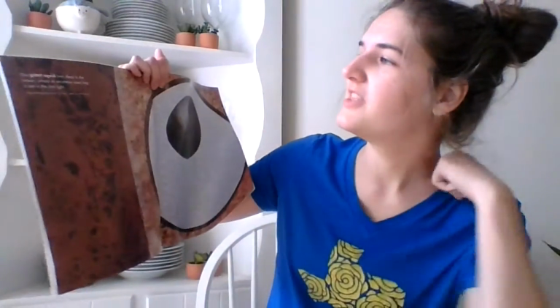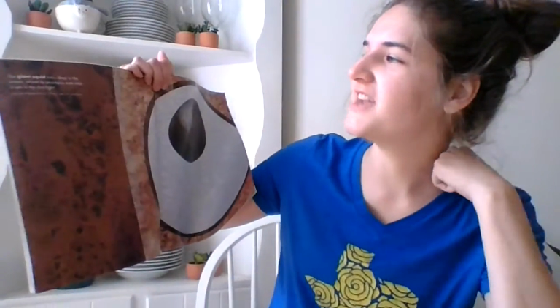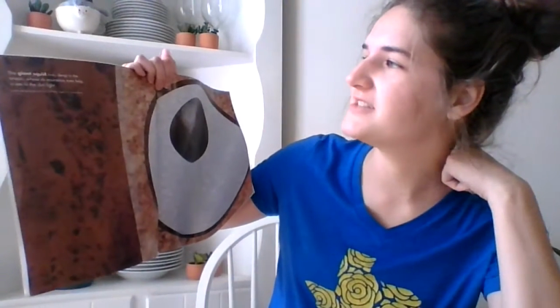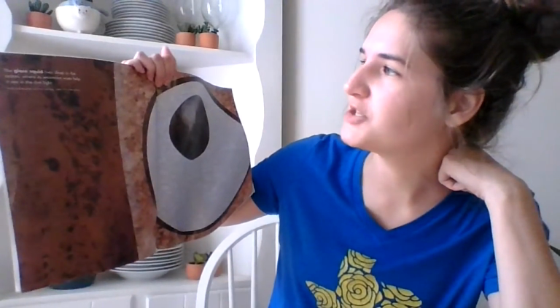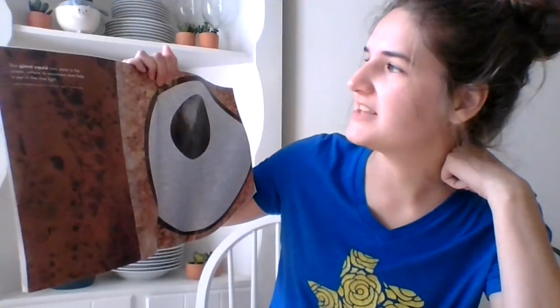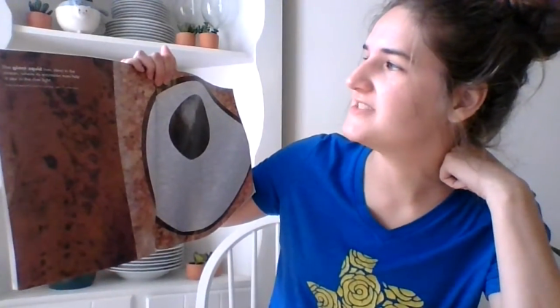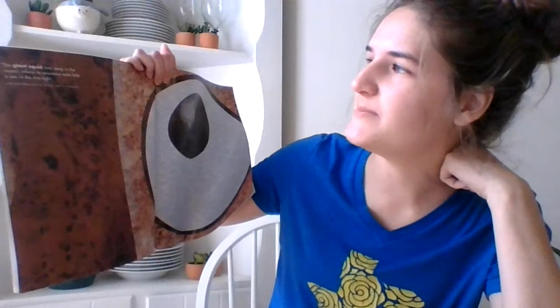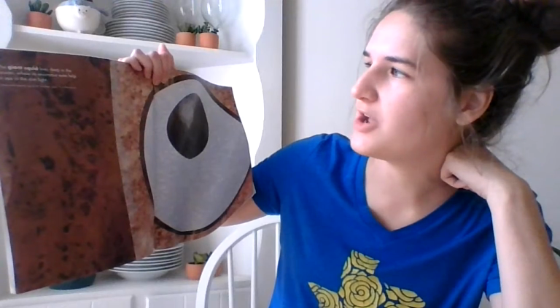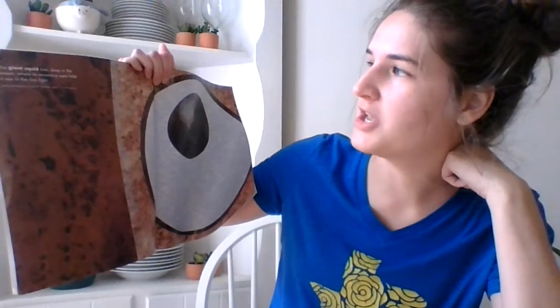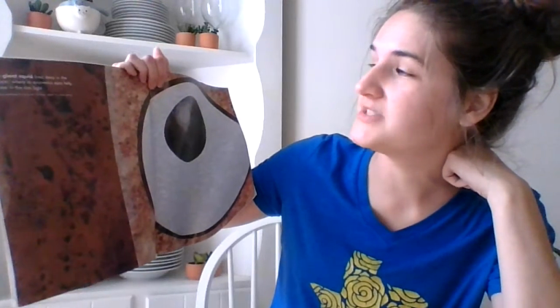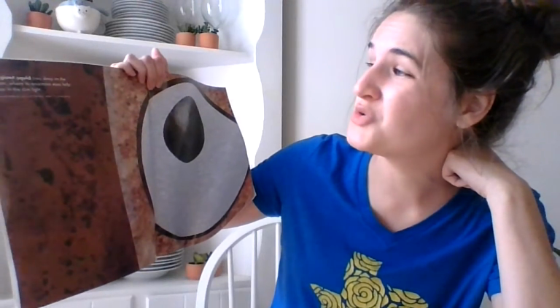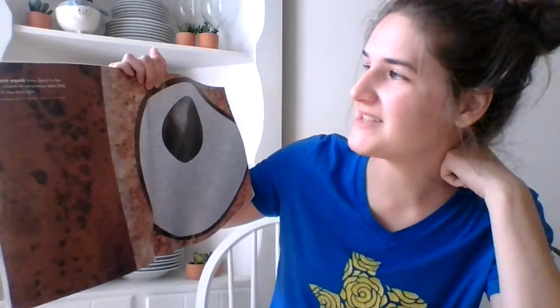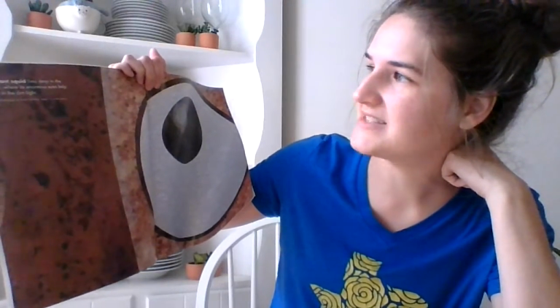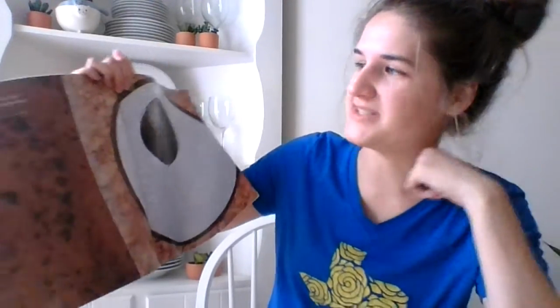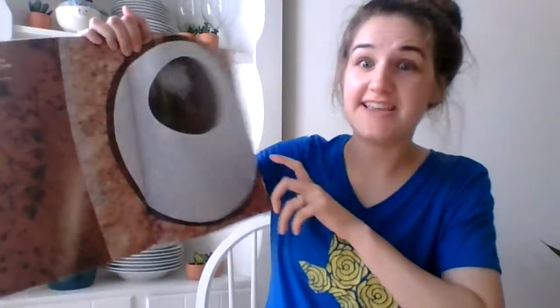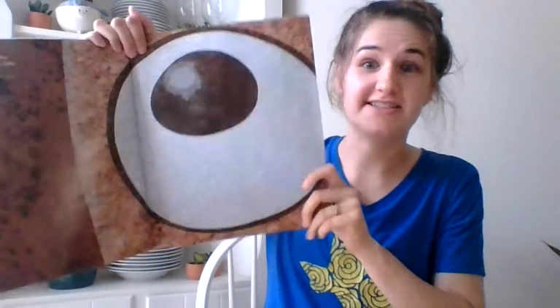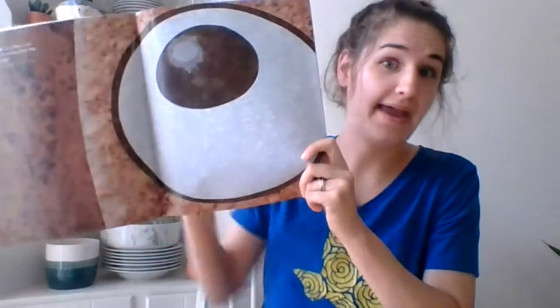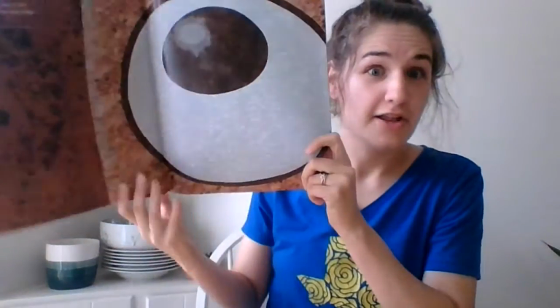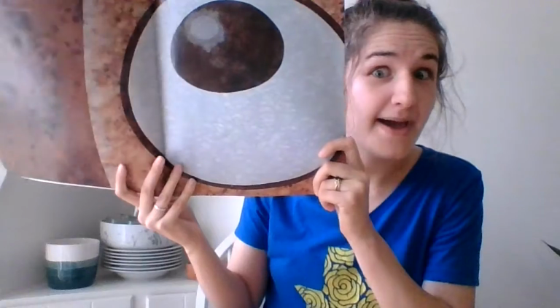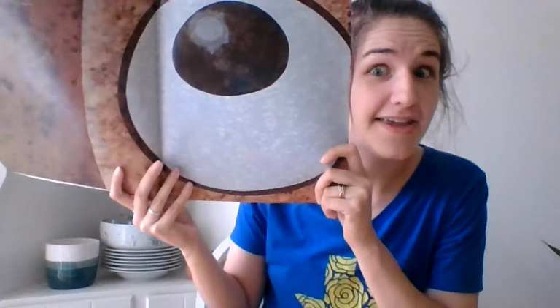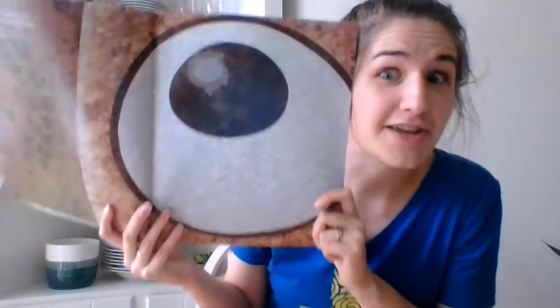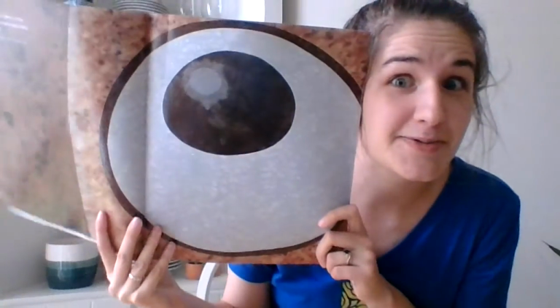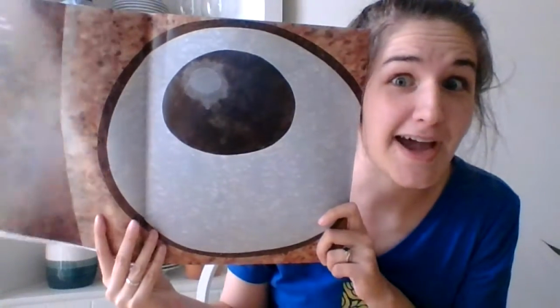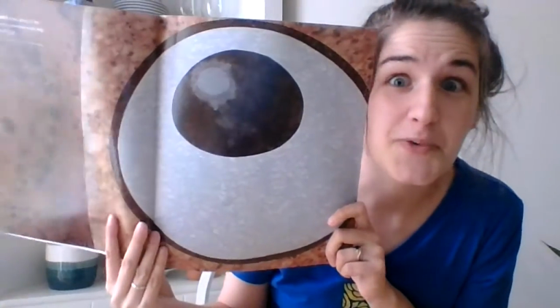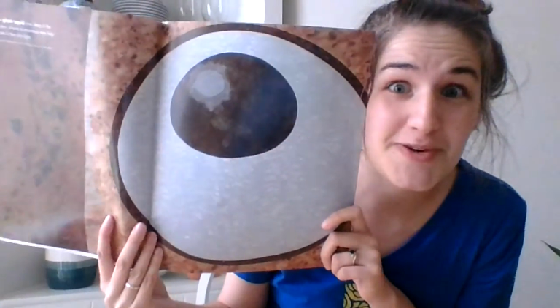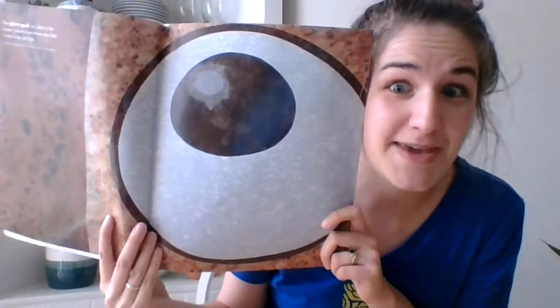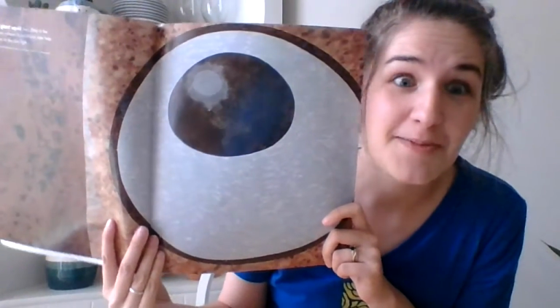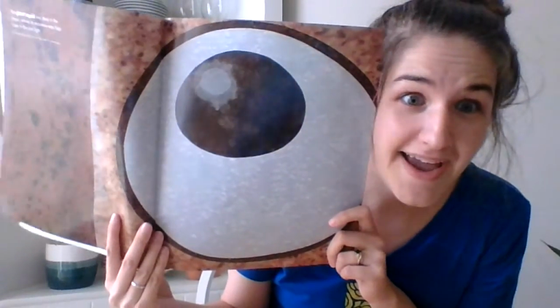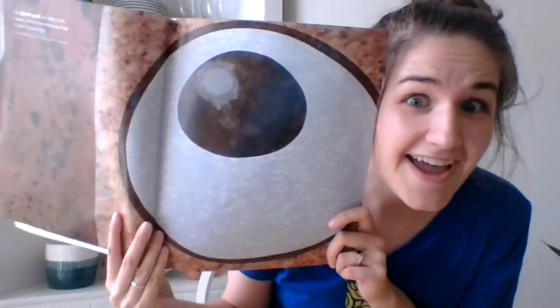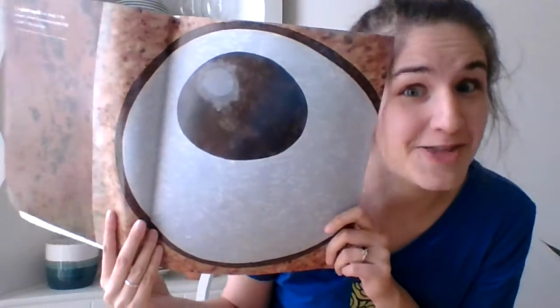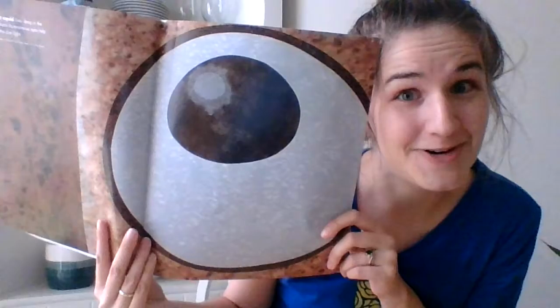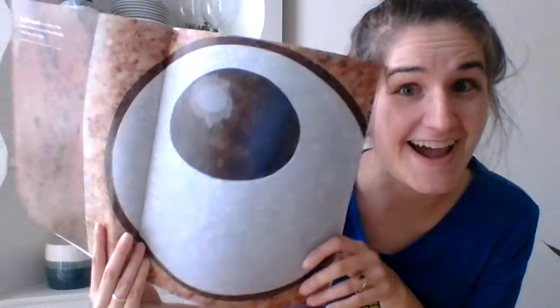The giant squid lives deep in the ocean where its enormous eyes help it to see in the dim light. Look at my eye and then look at the squid's eye. Which one is bigger — my eye or the squid's eye?